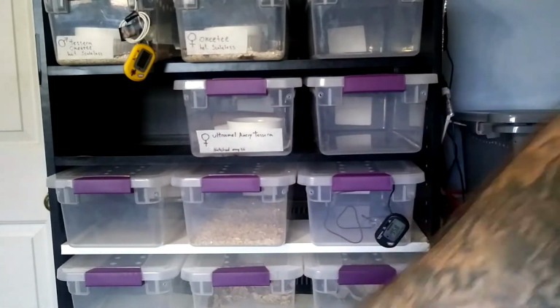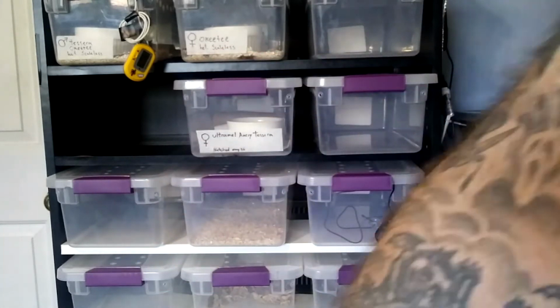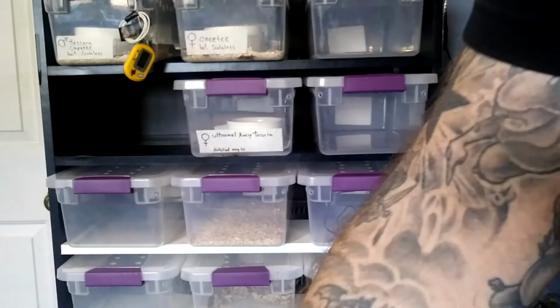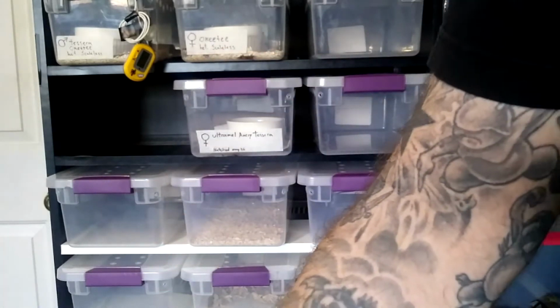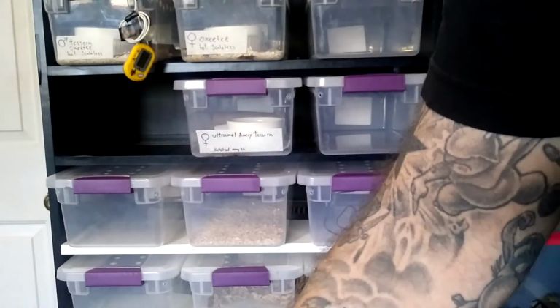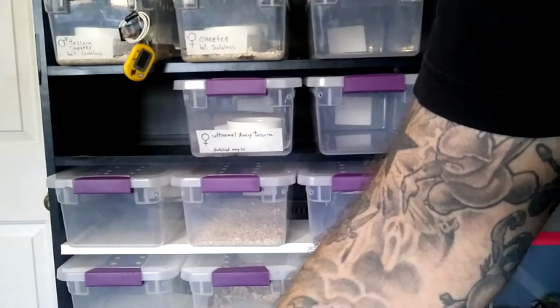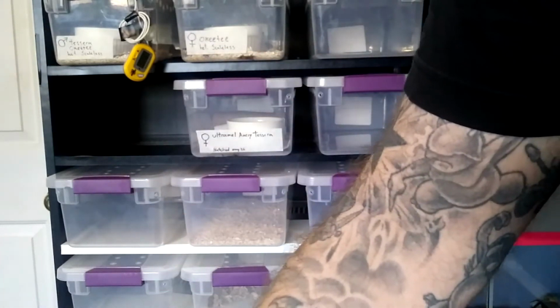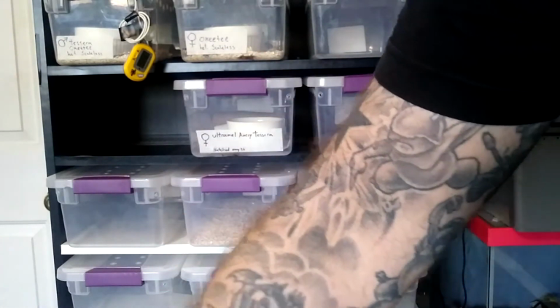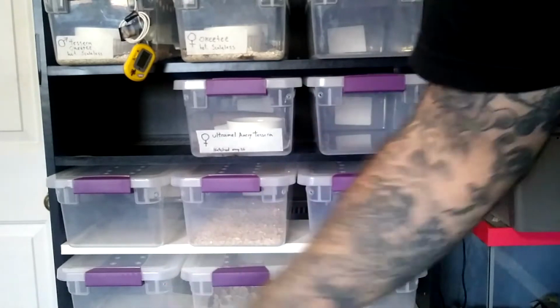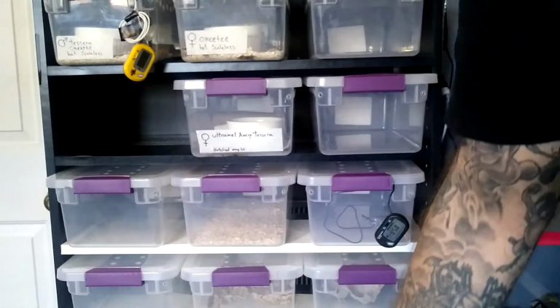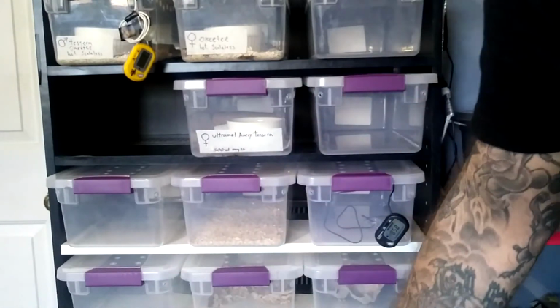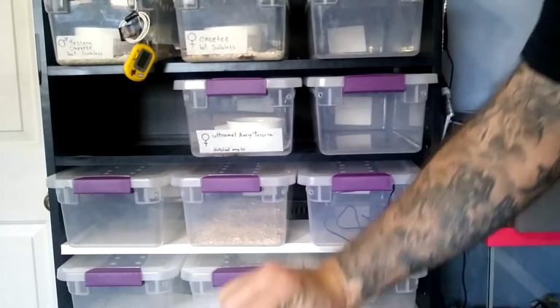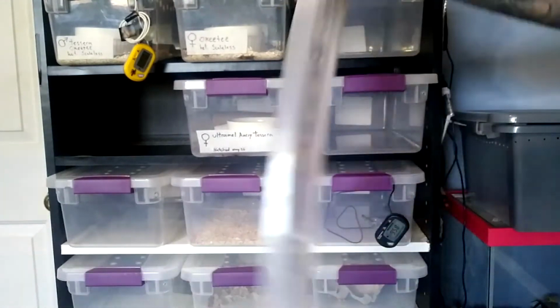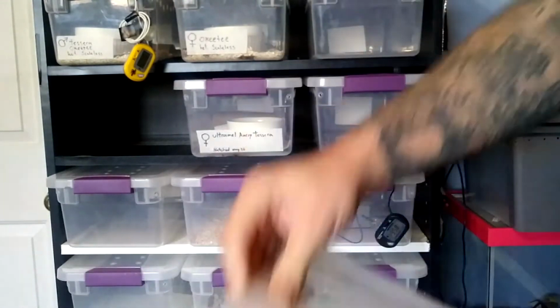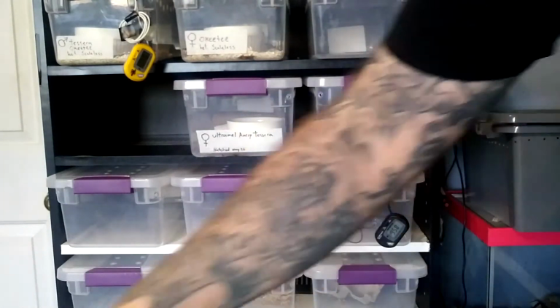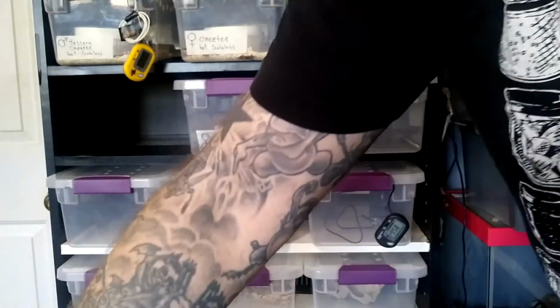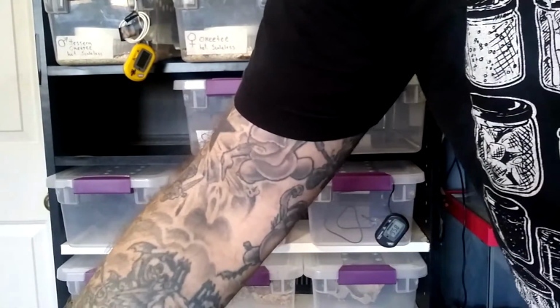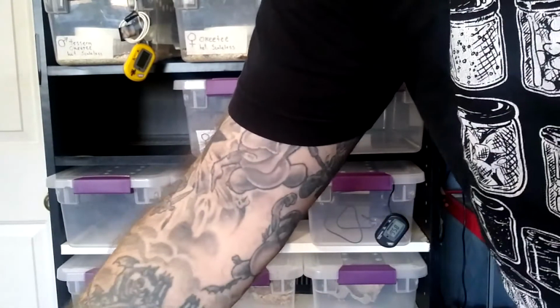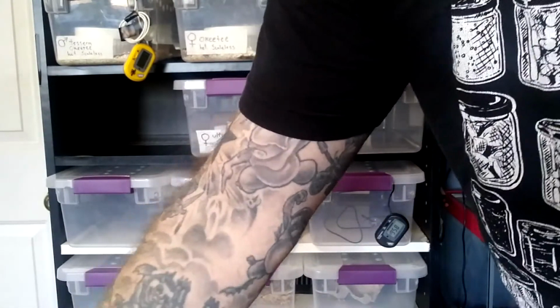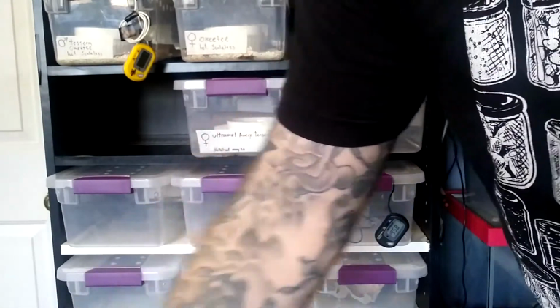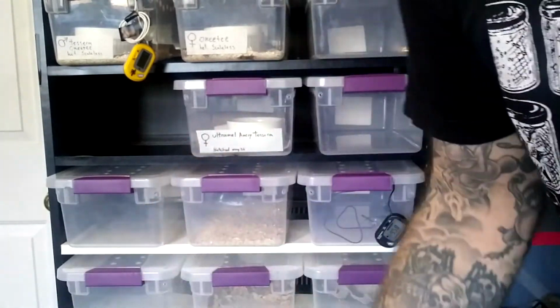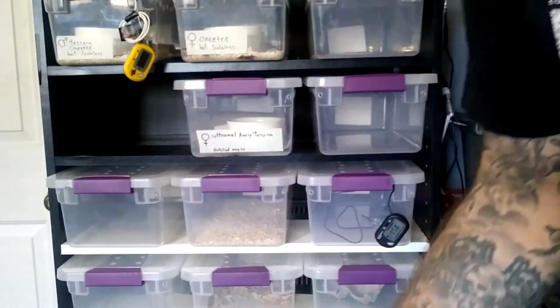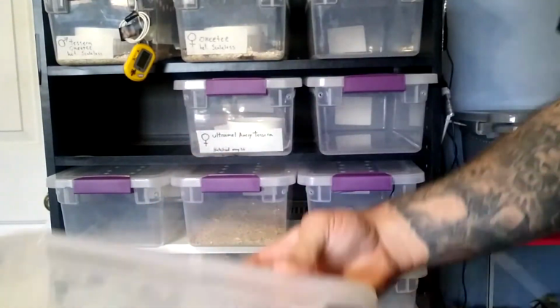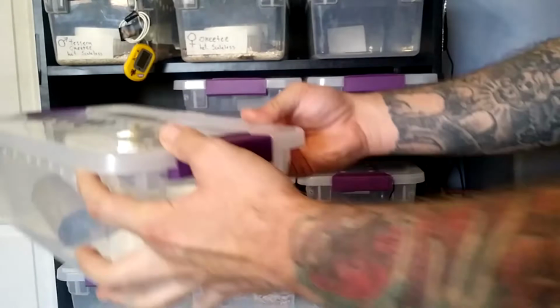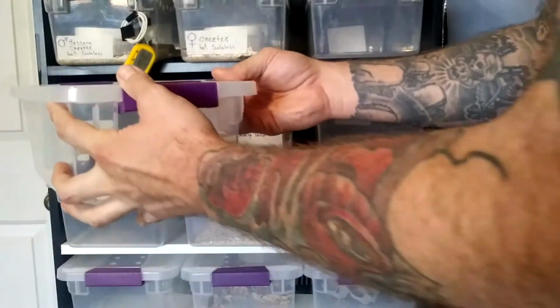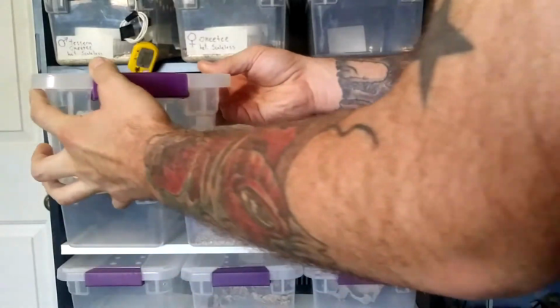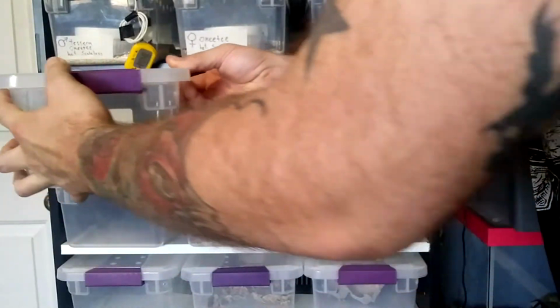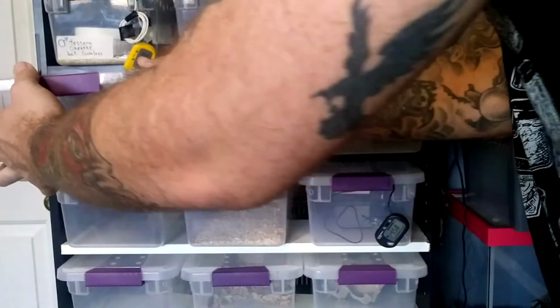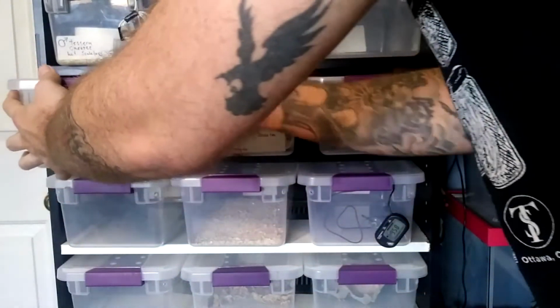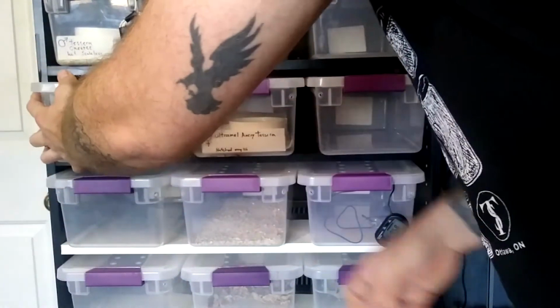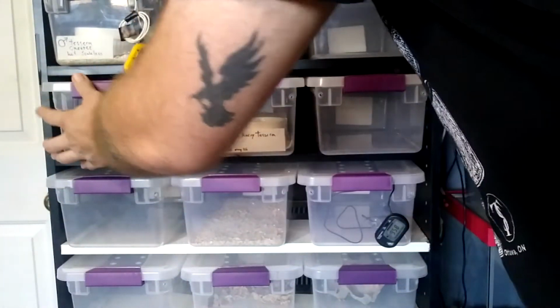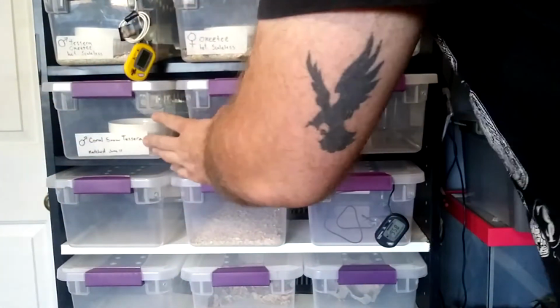But he eats and he poops so I'm not too worried. So this one's a Coral Snow Tessera male, the other one was an Ultra Anery Tessera female — that's the newest pair I bought, so I now have two pairs of babies I'm raising up.